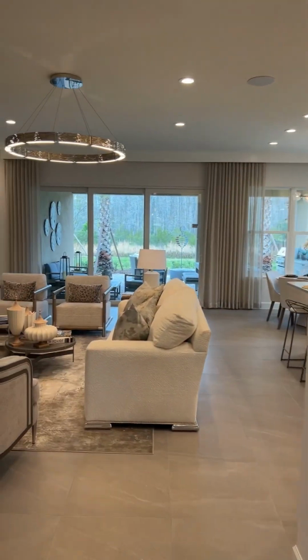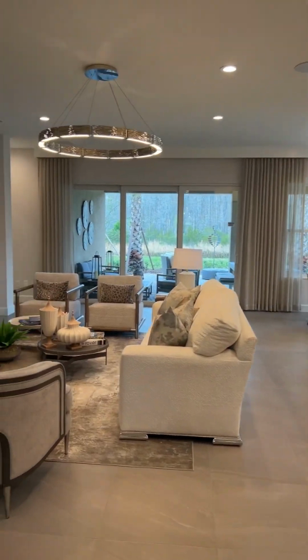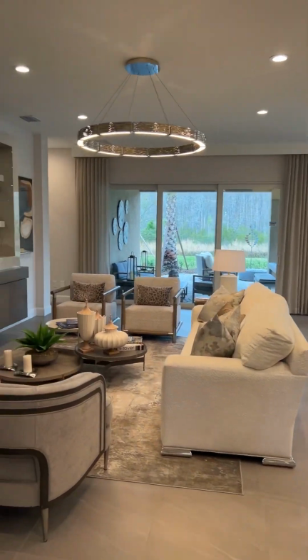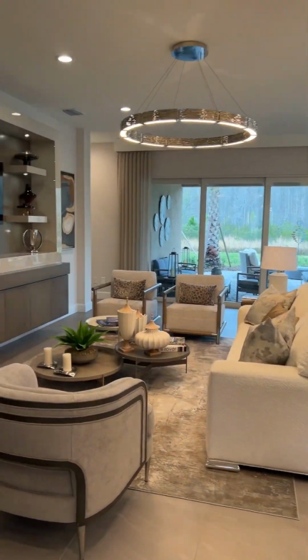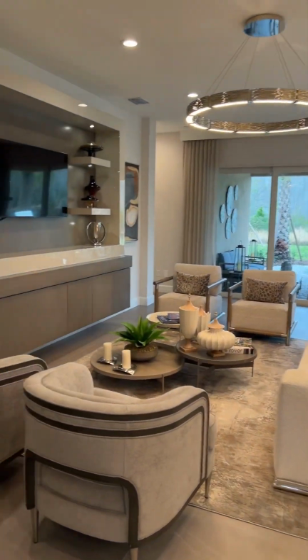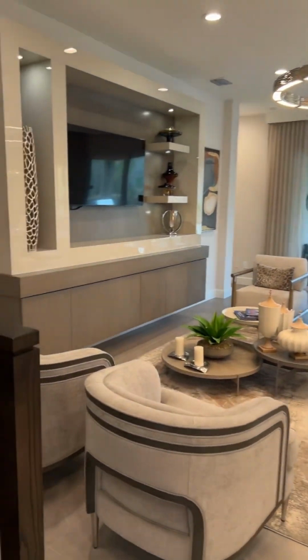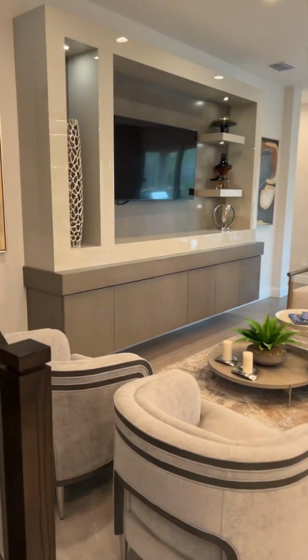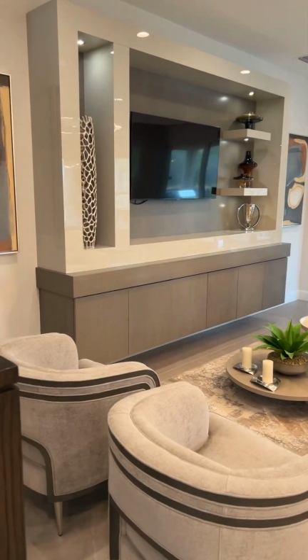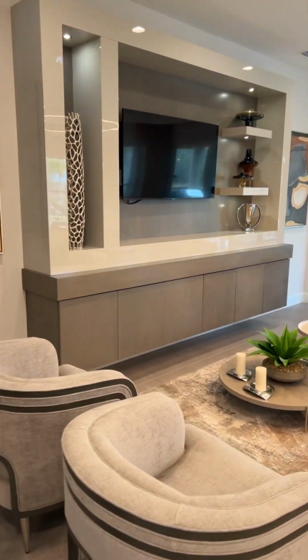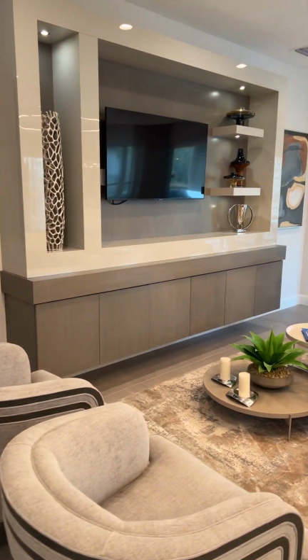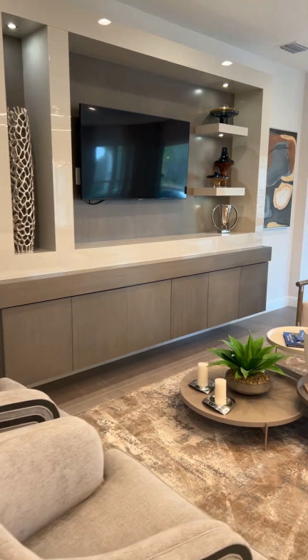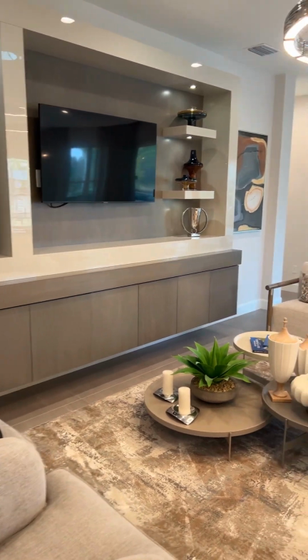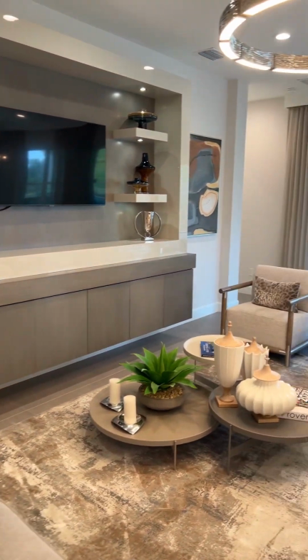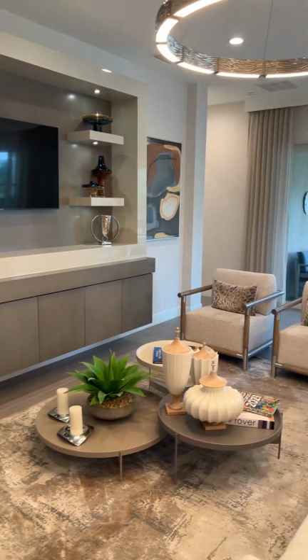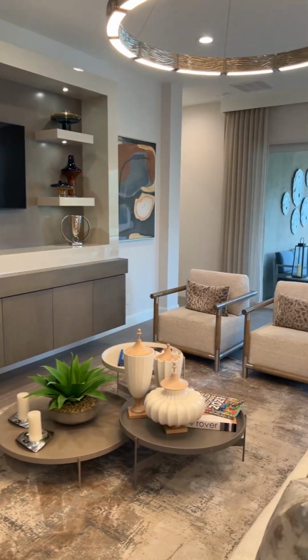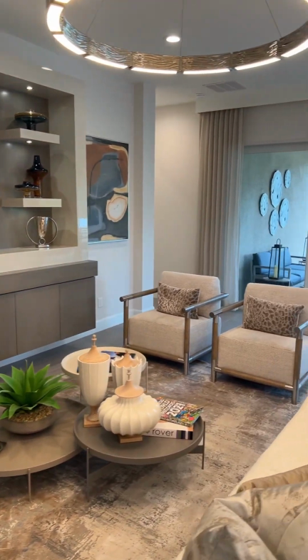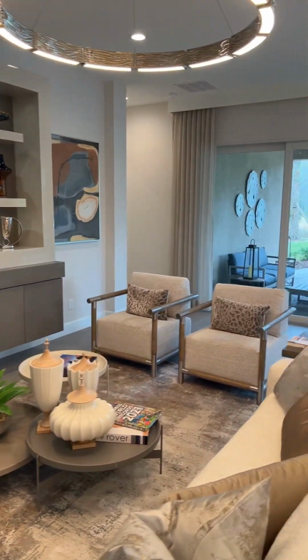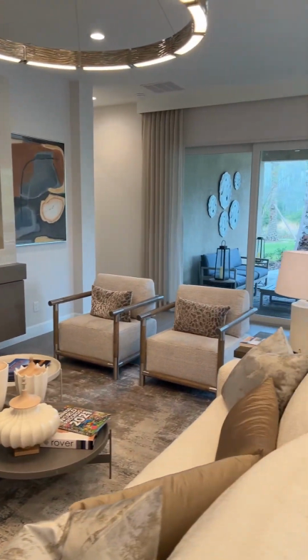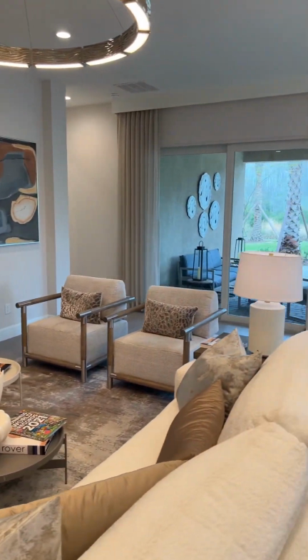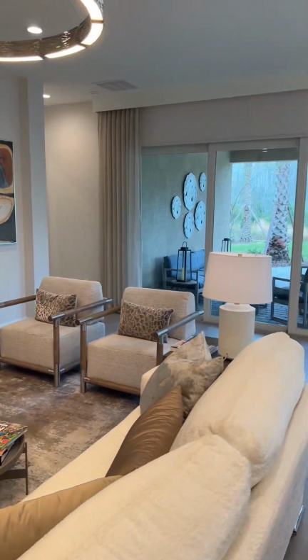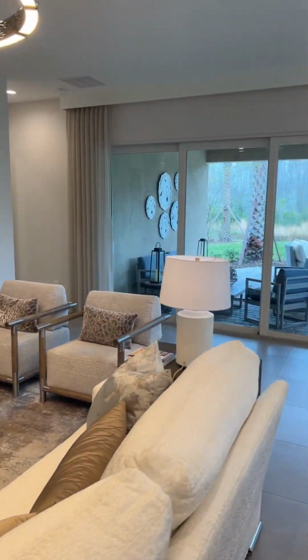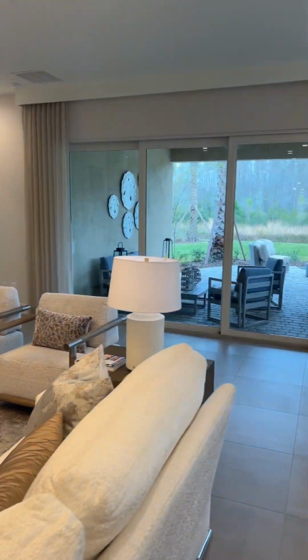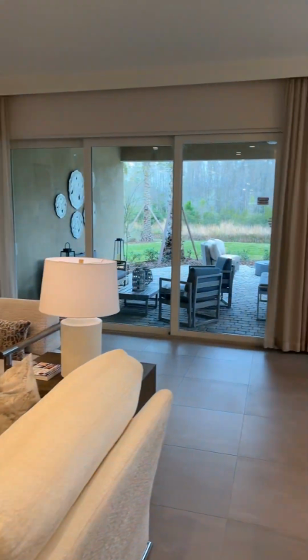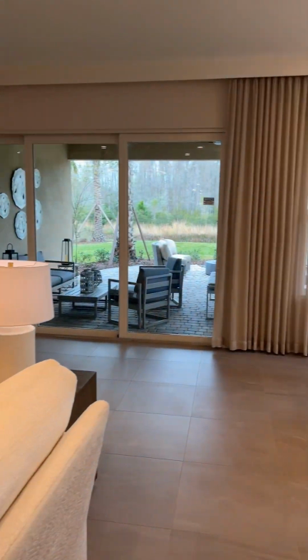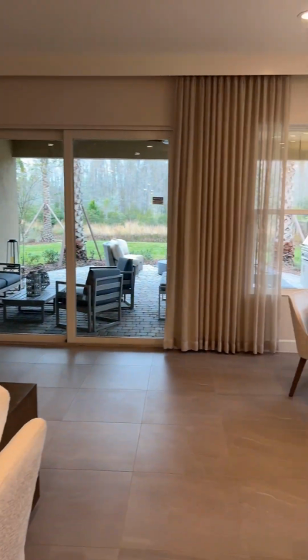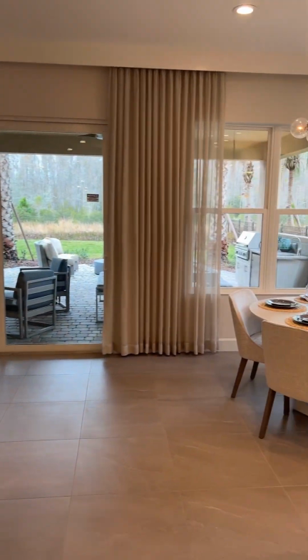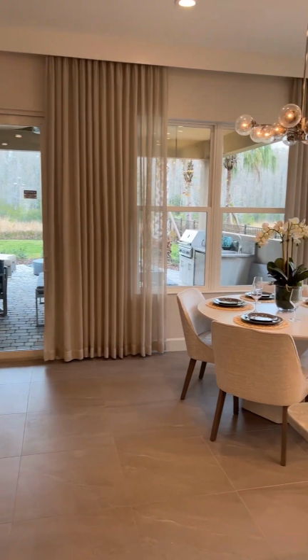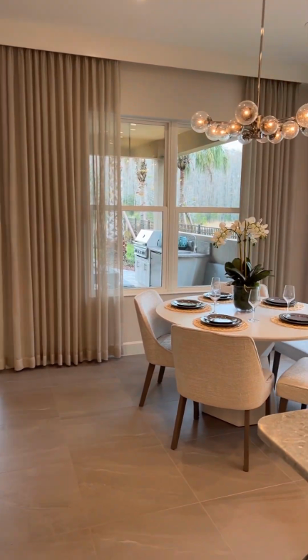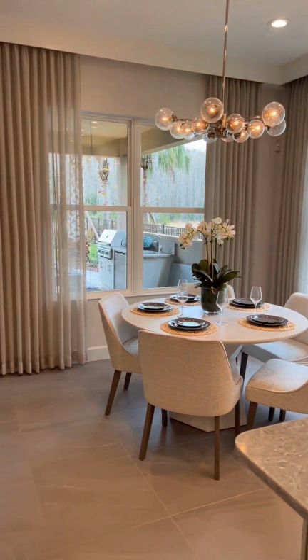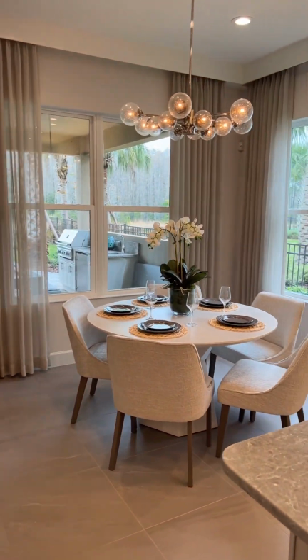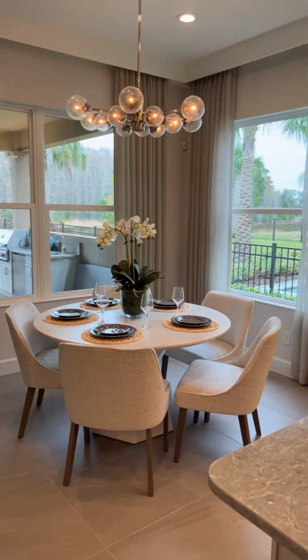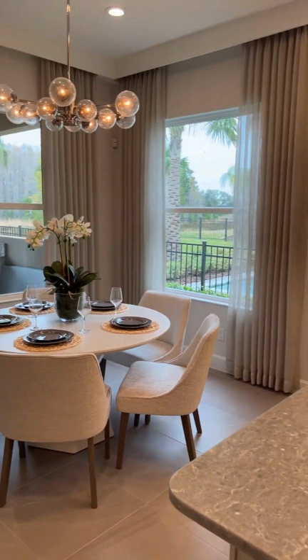Now we've made our way into this beautiful living room. As you can see, there's tons of natural sunlight coming in from outside. GL Homes floor plans all include a covered lanai, which is almost a necessity in Florida.